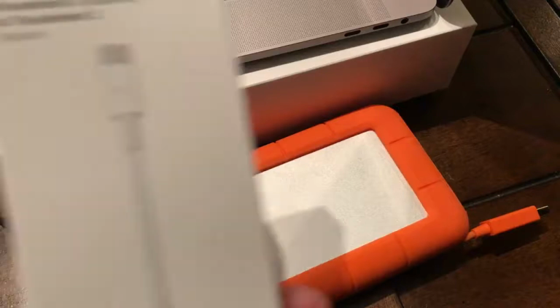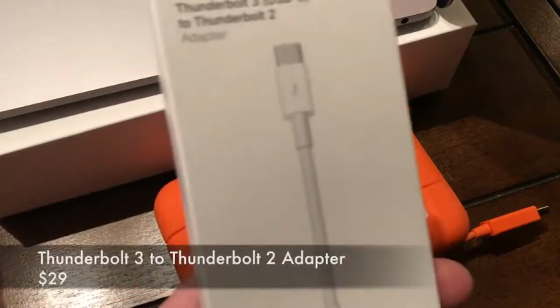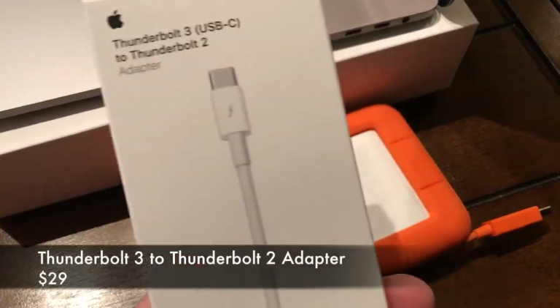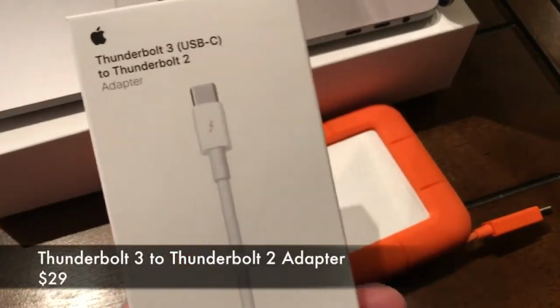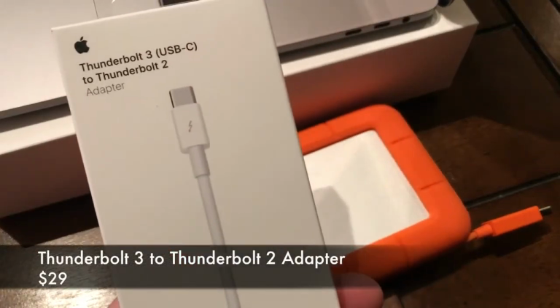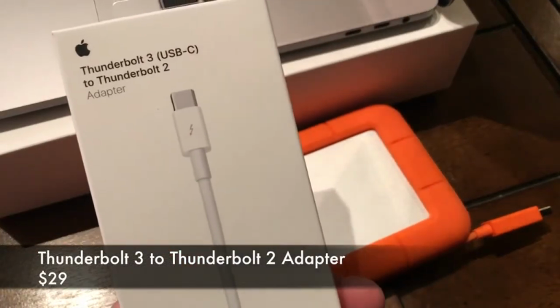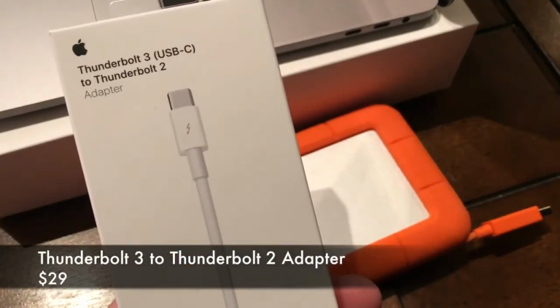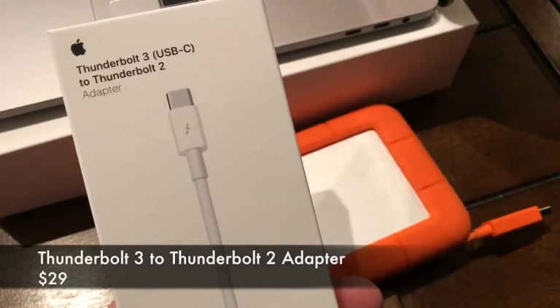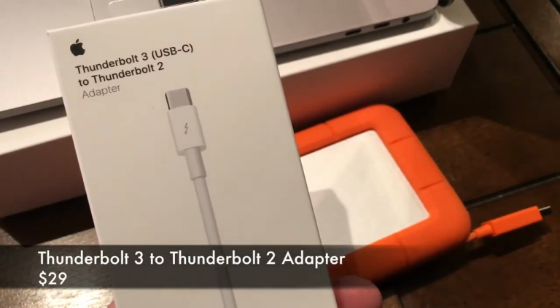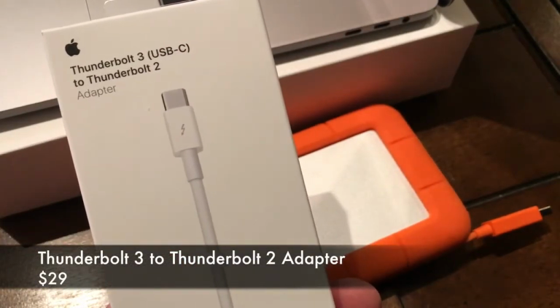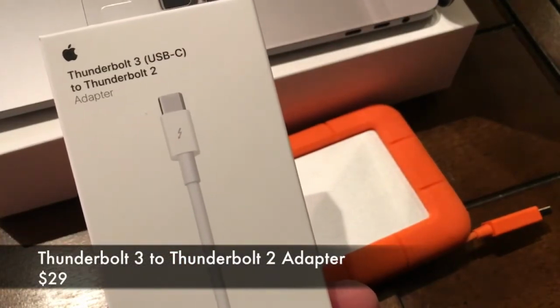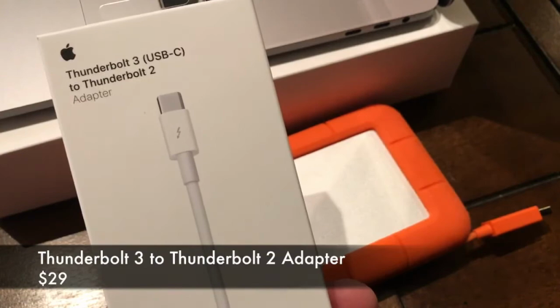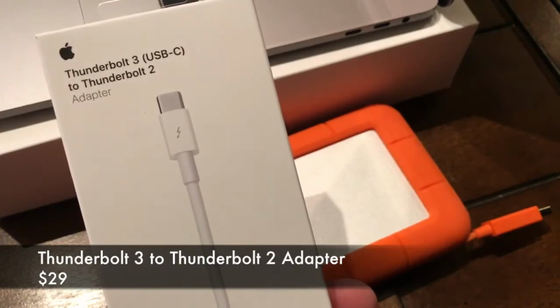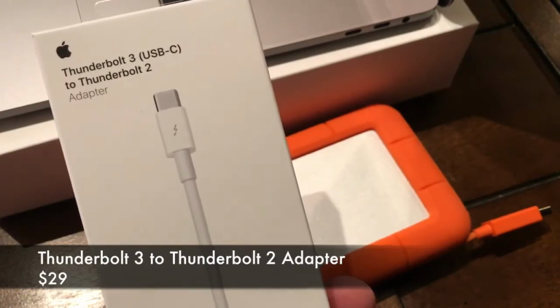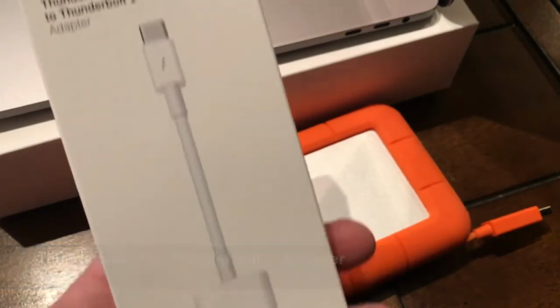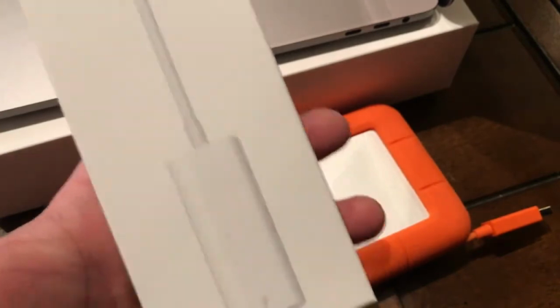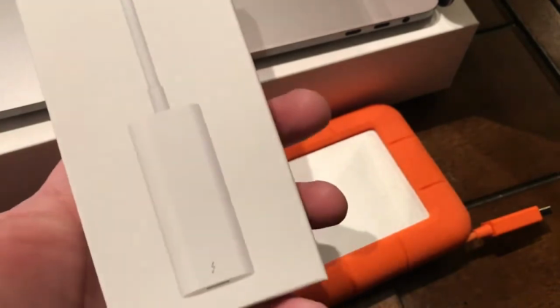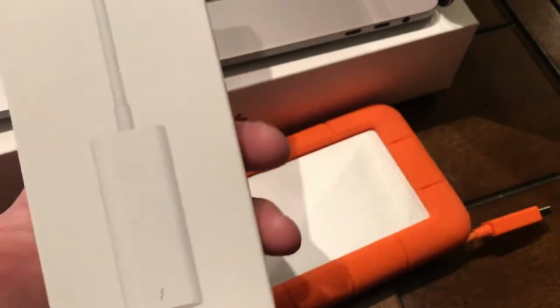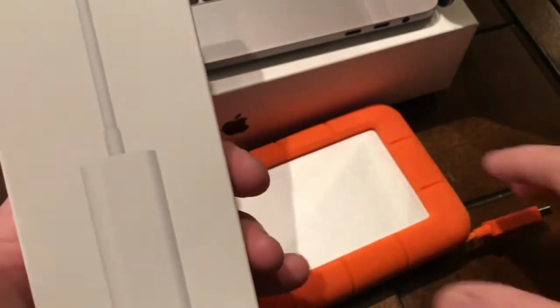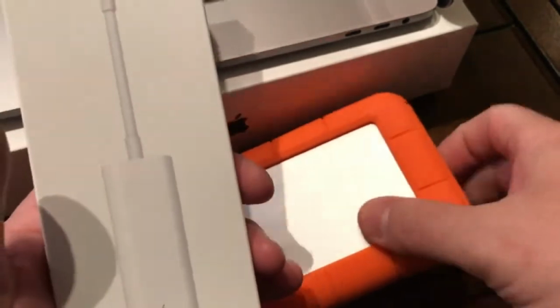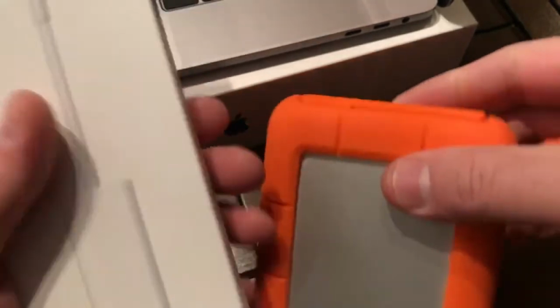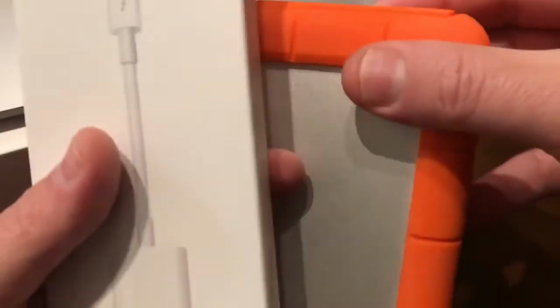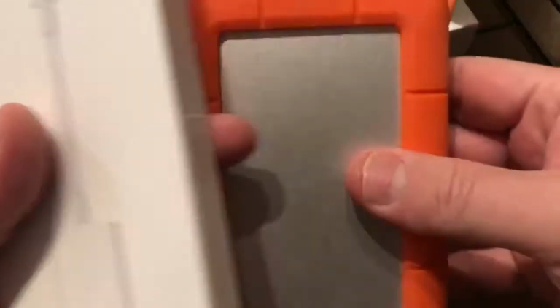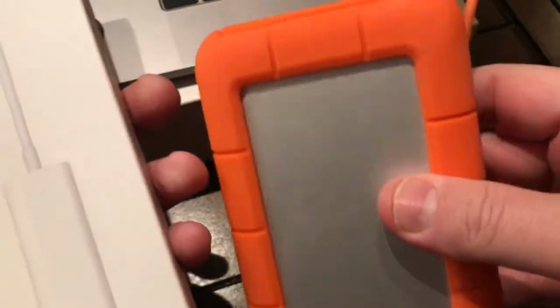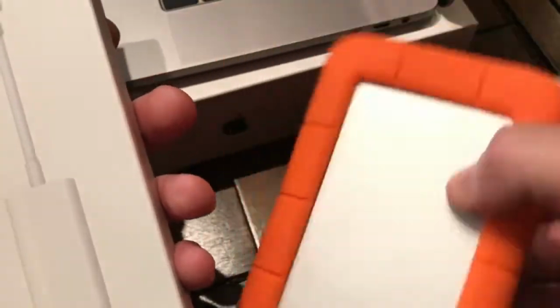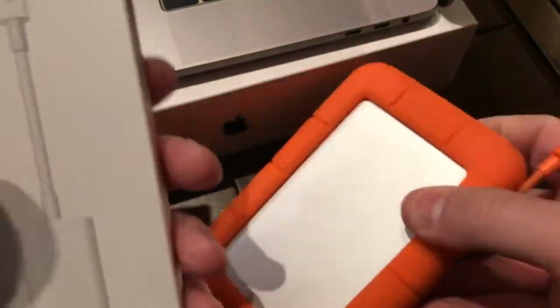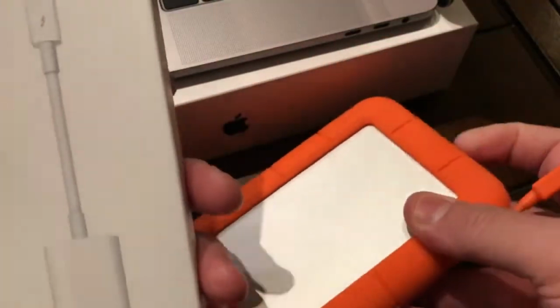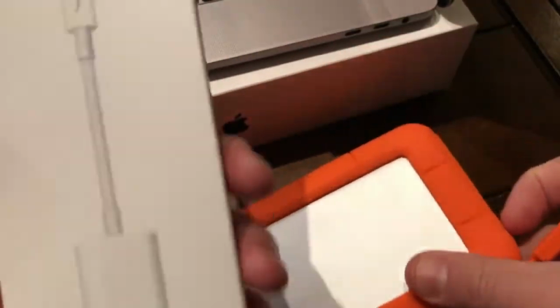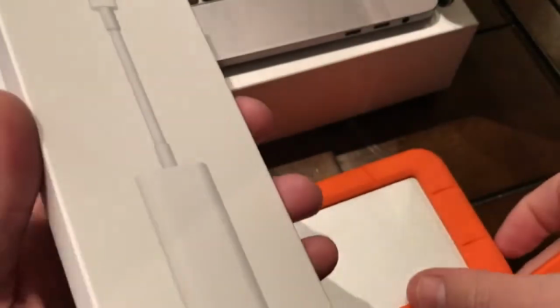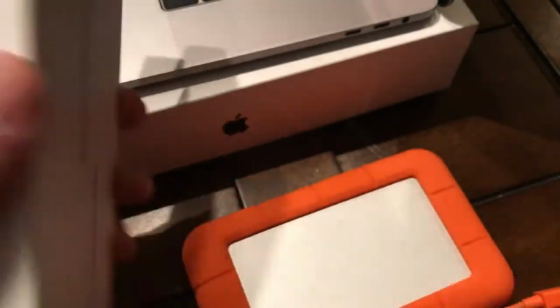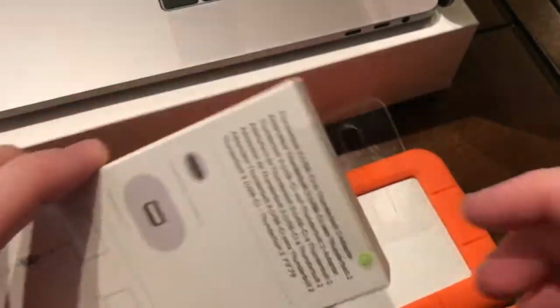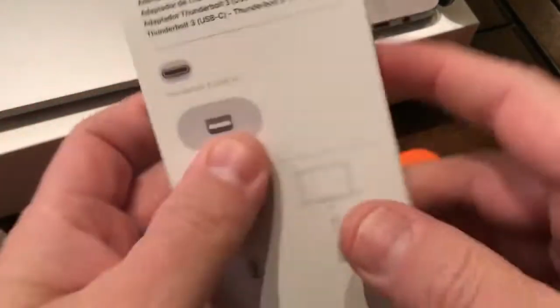Hello. Today we're going to look at the Thunderbolt 3 USB-C to Thunderbolt 2 adapter from Apple. I purchased this today and right here I have my Thunderbolt external drive, and we're going to plug this in and see how well it works.